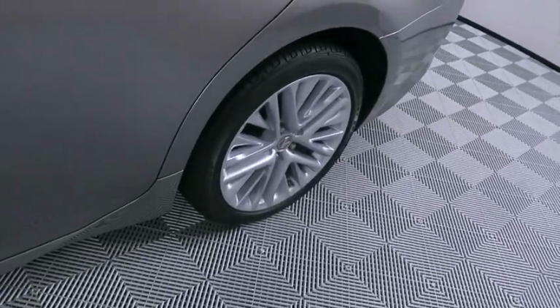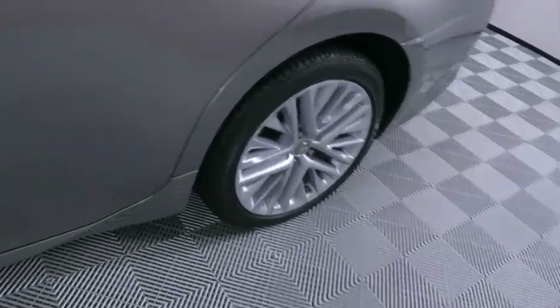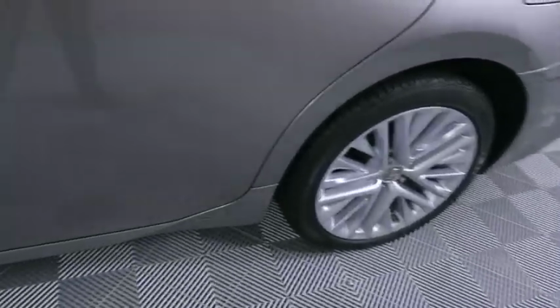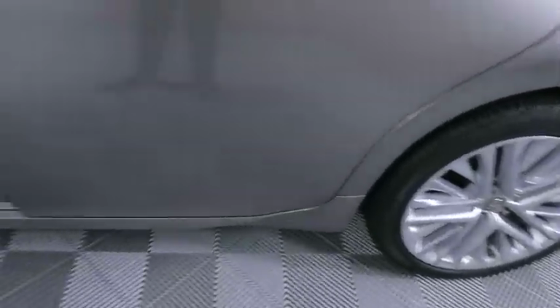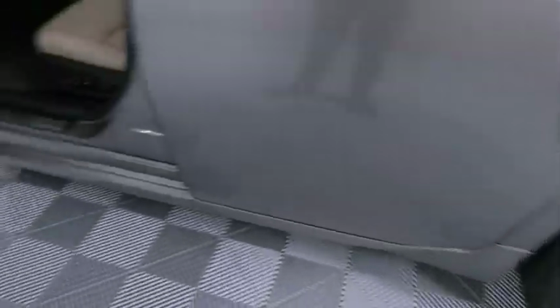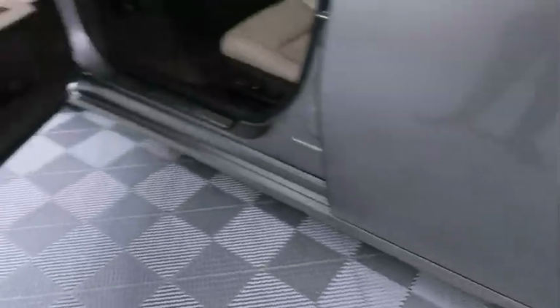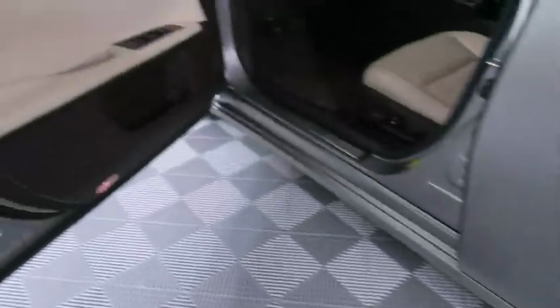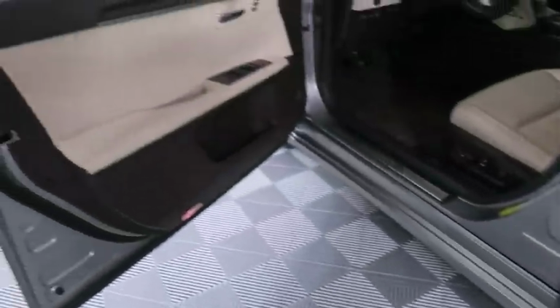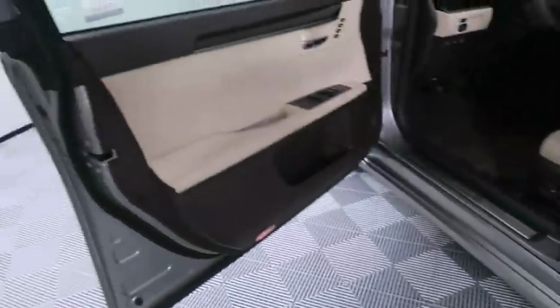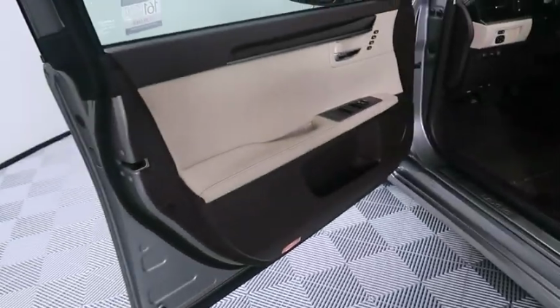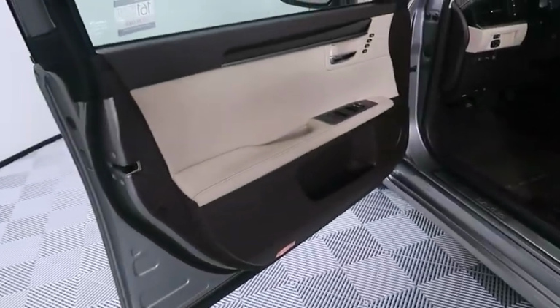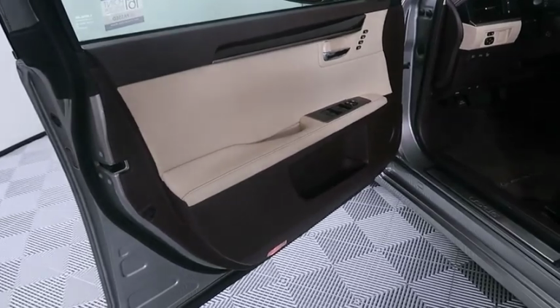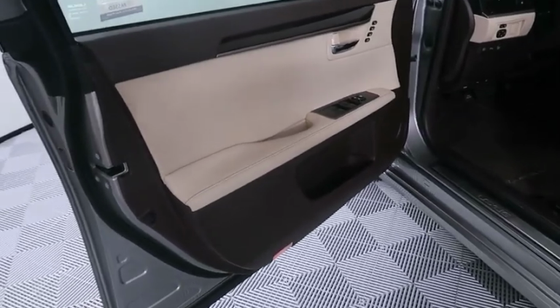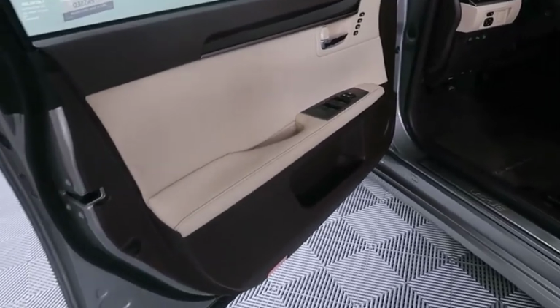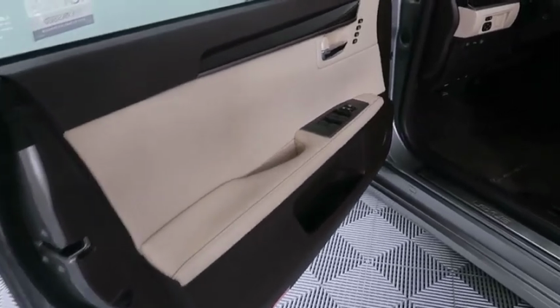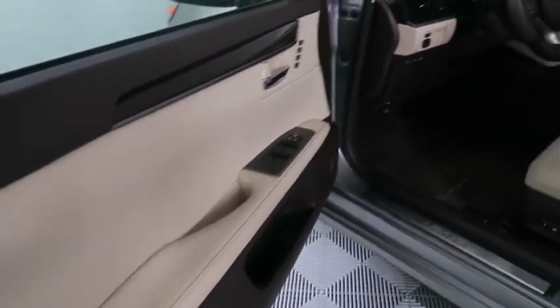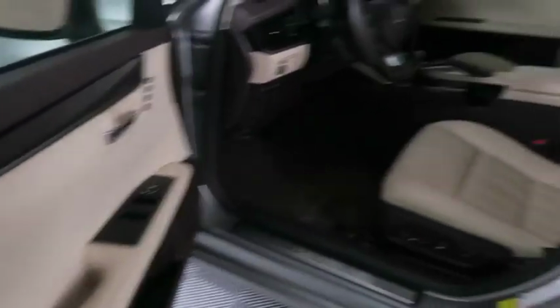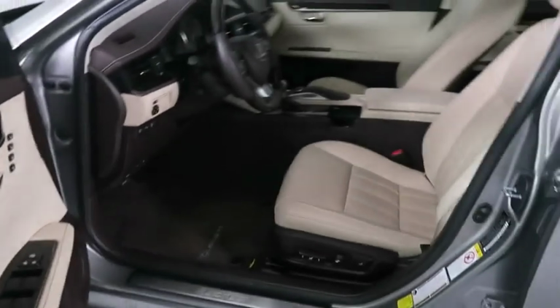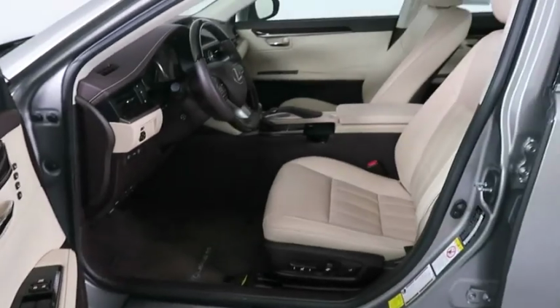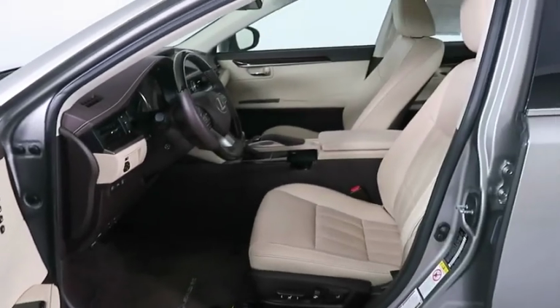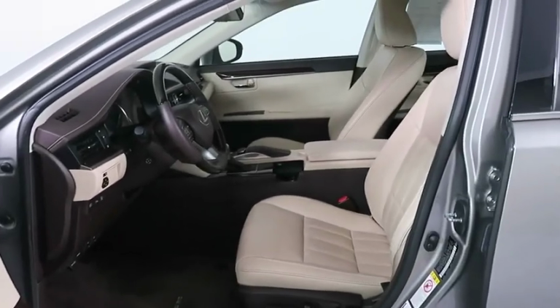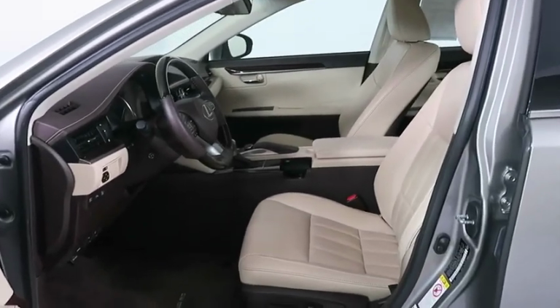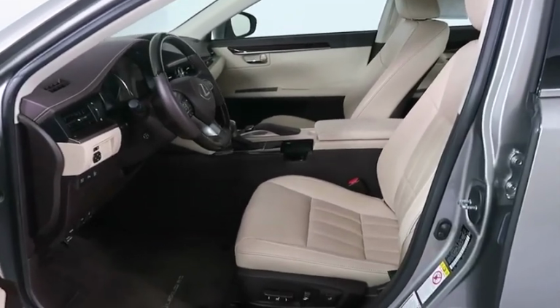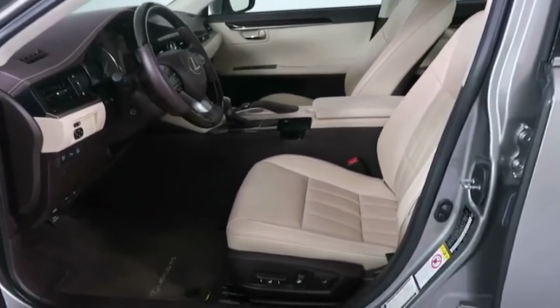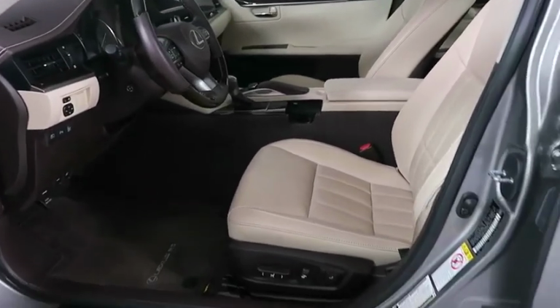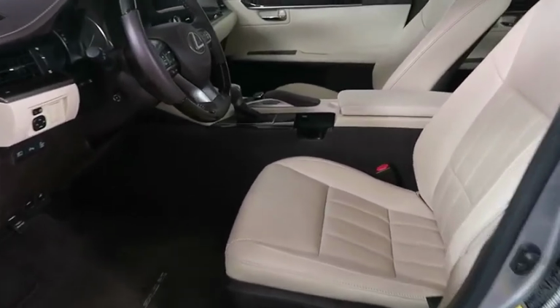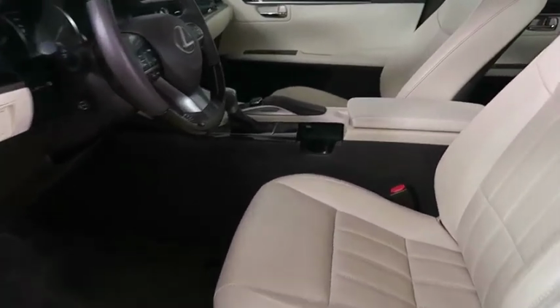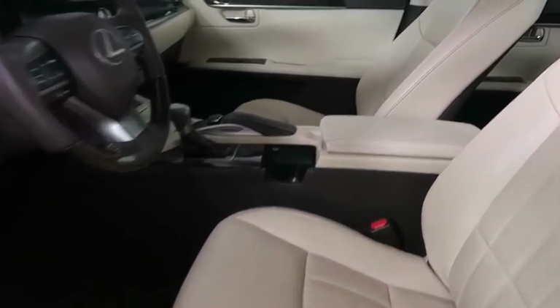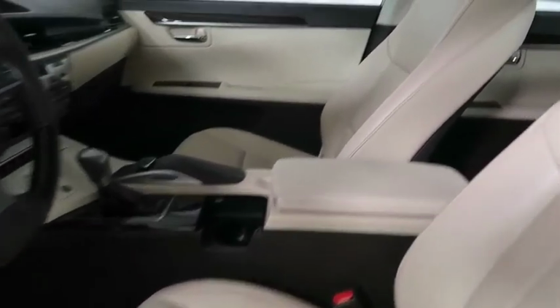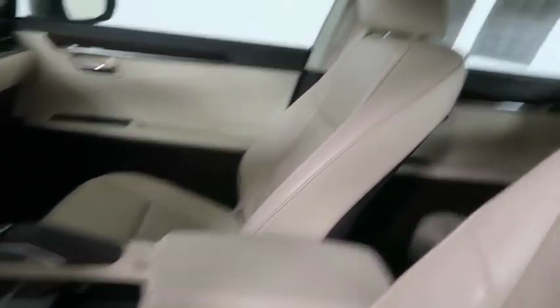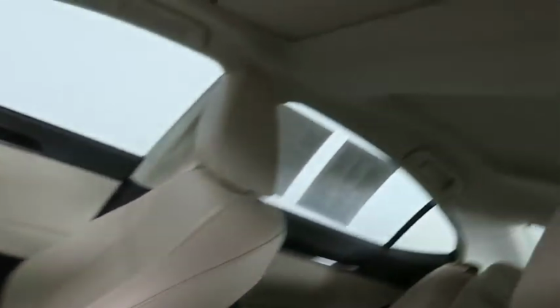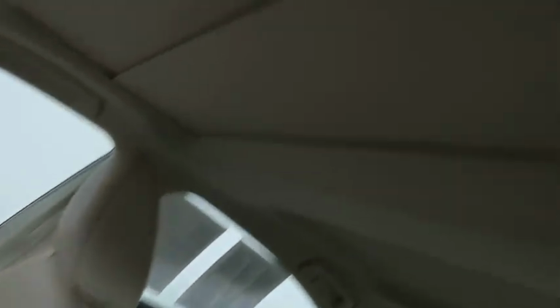Power steering, floor mats, aluminum wheels, keyless start, auto dimming rear view mirror, four wheel disc brakes, cruise control, rear defrost, universal garage door opener.